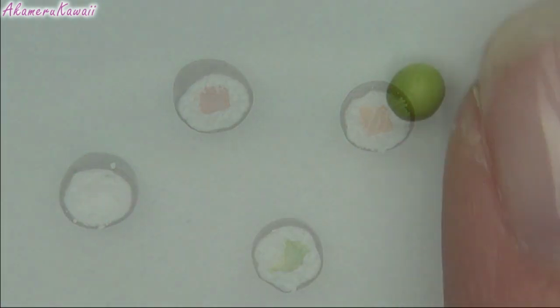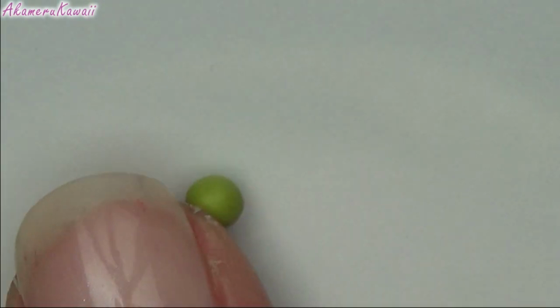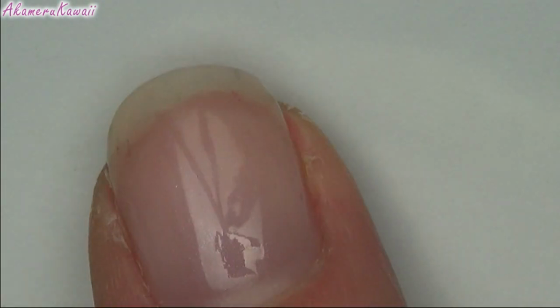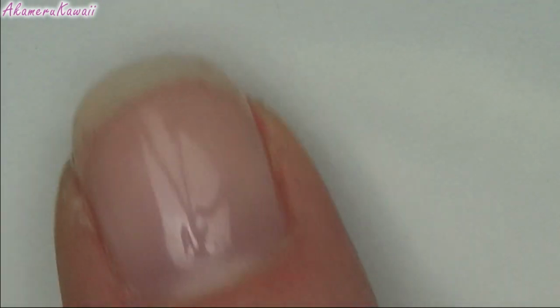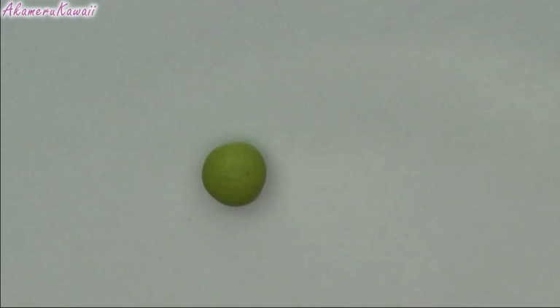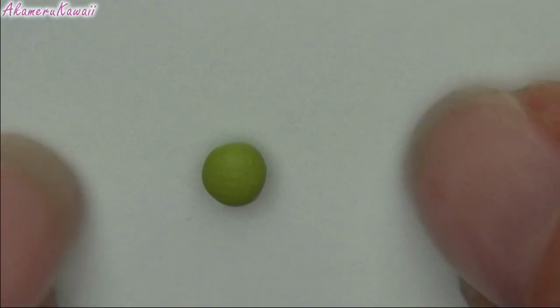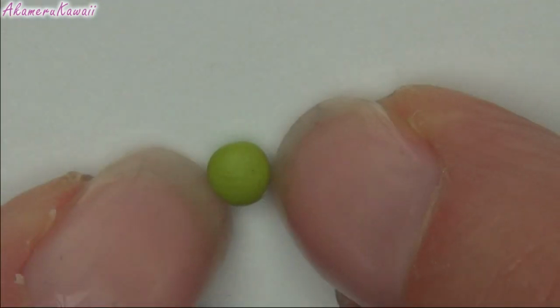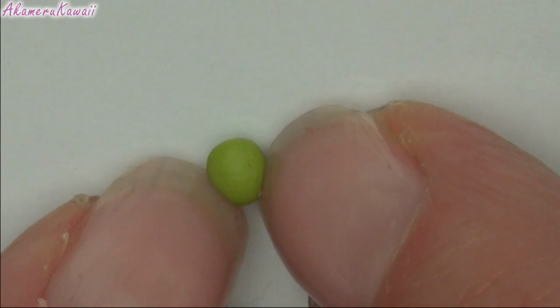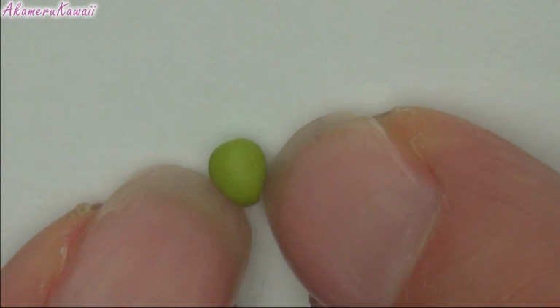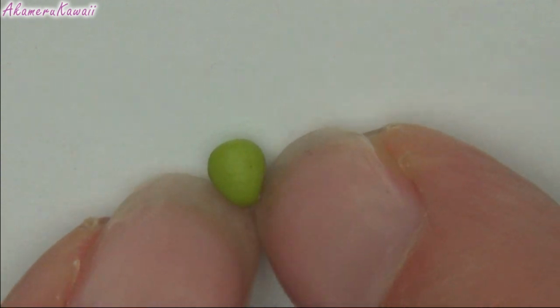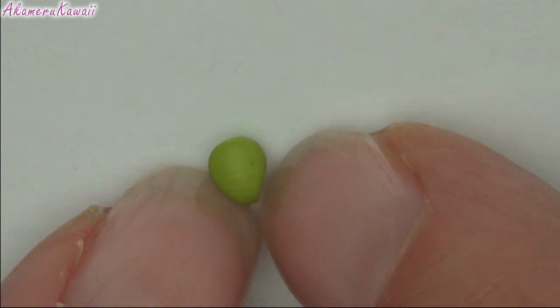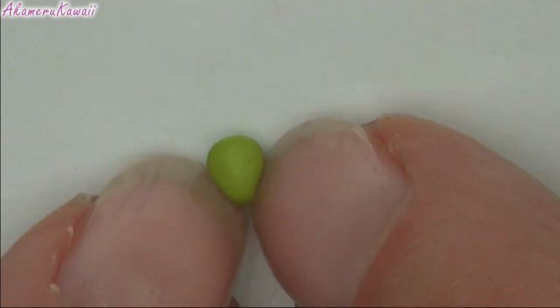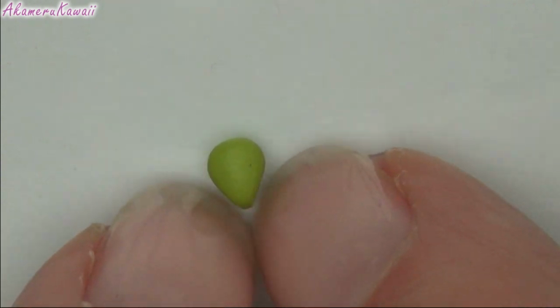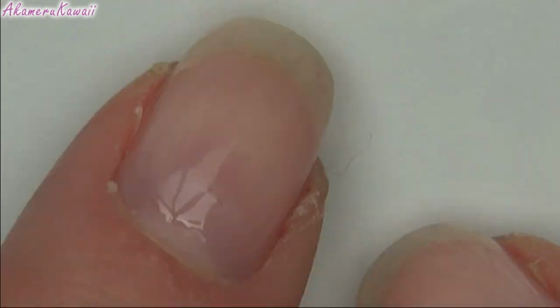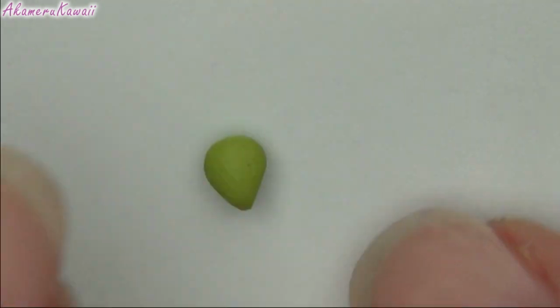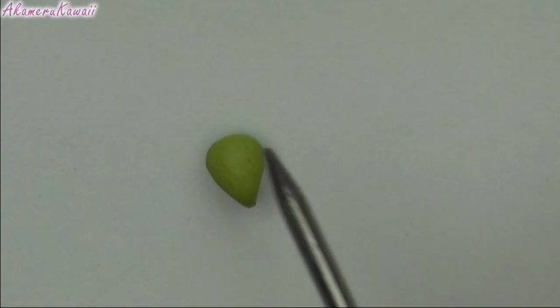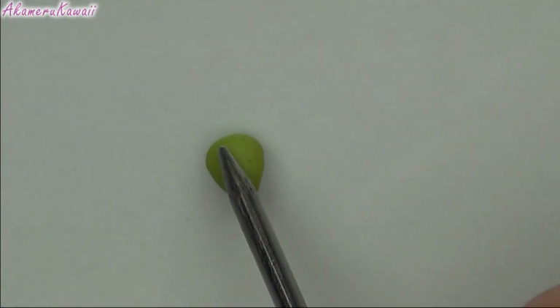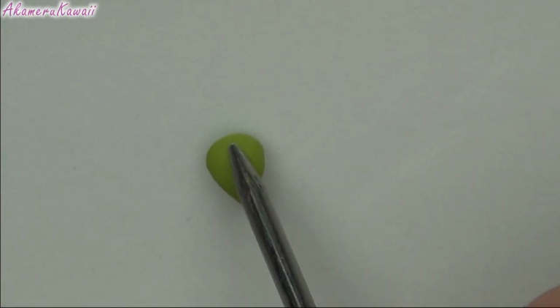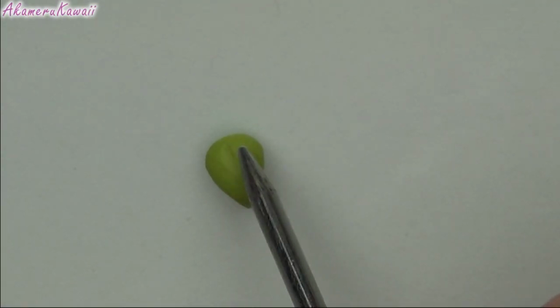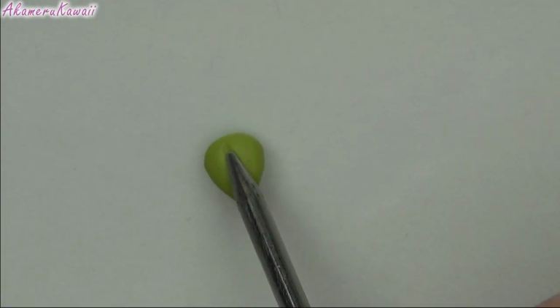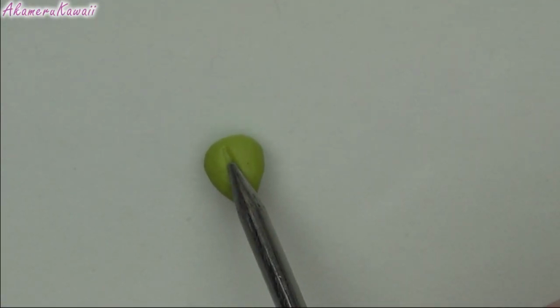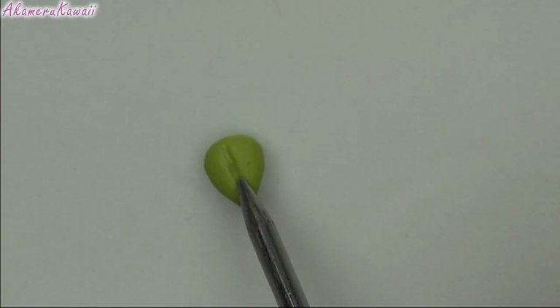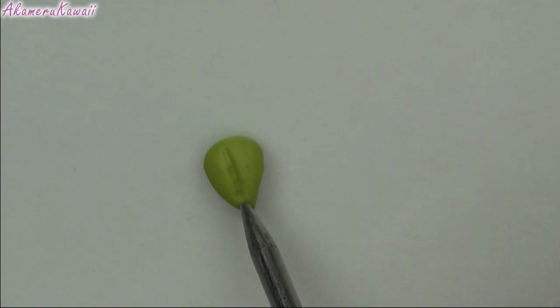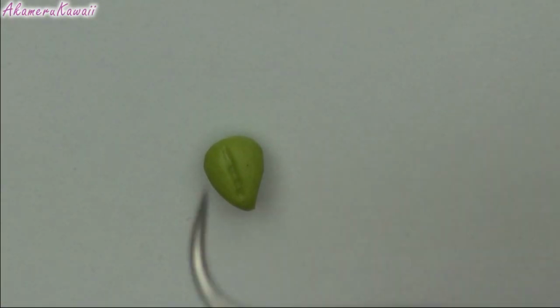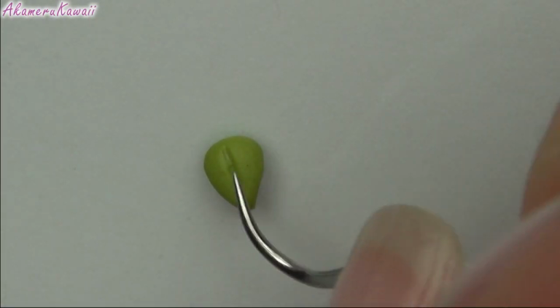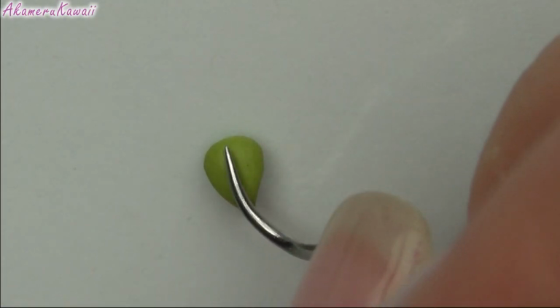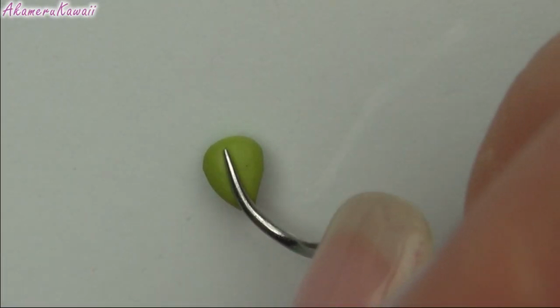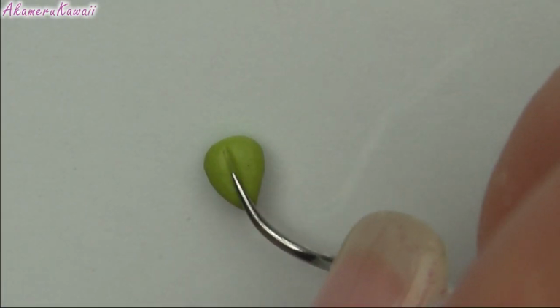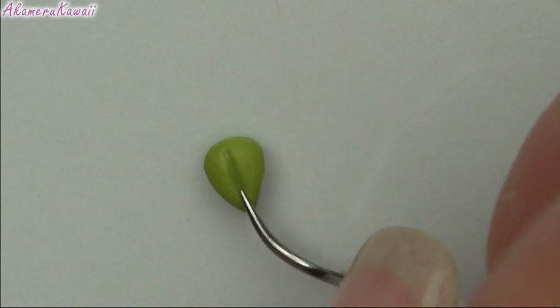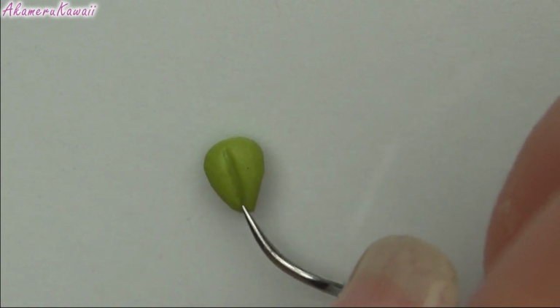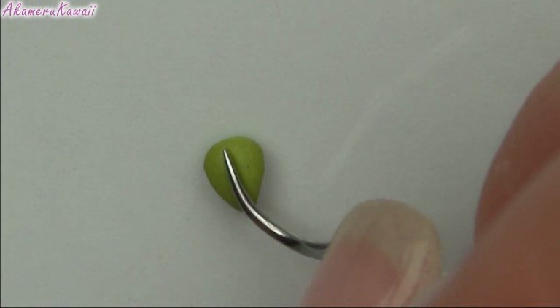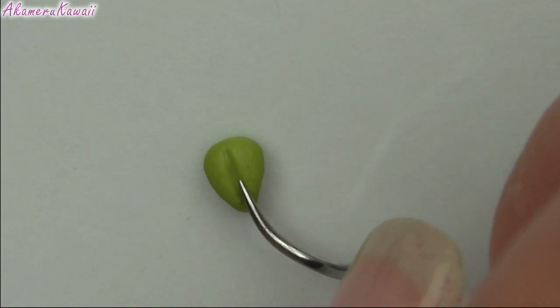To make wasabi, shape some green clay into a leaf shape and add lines with a needle tool. Don't make it too fancy — it's just wasabi after all.